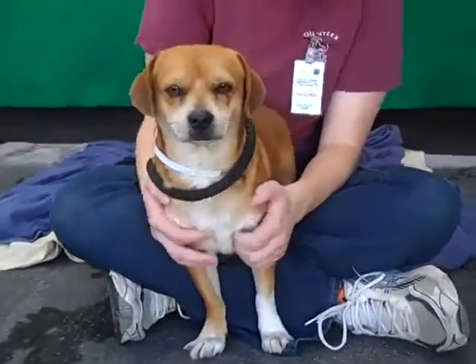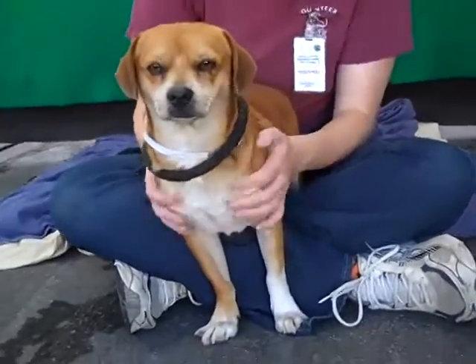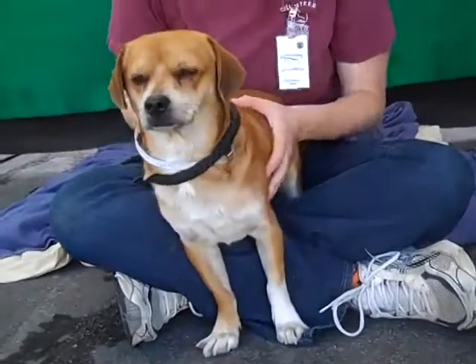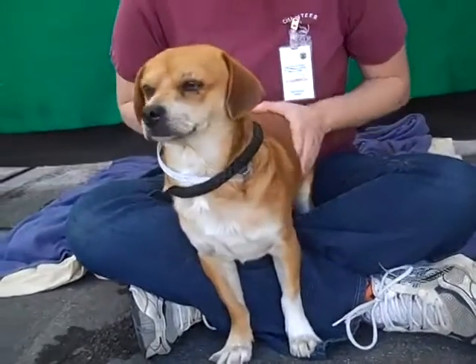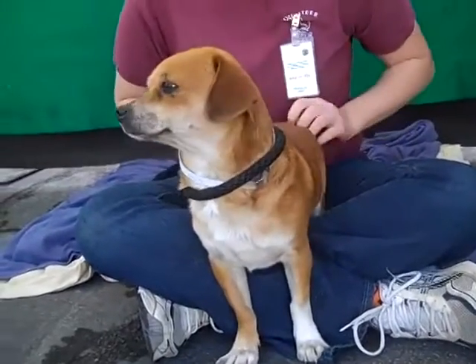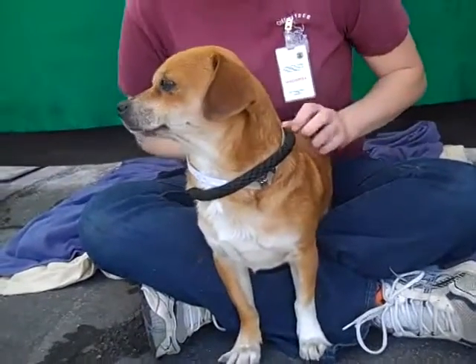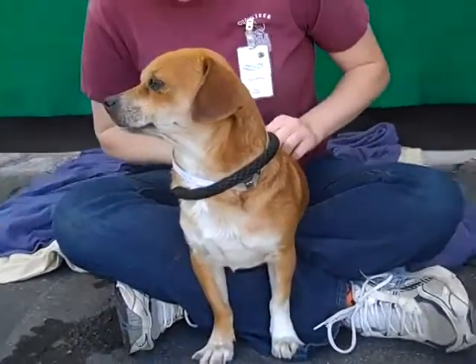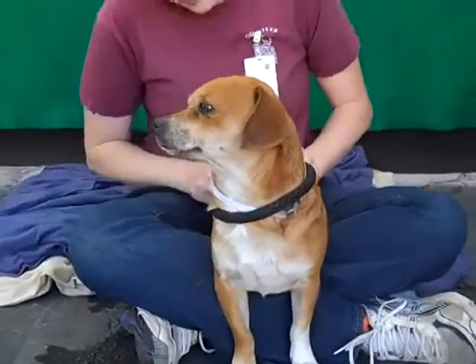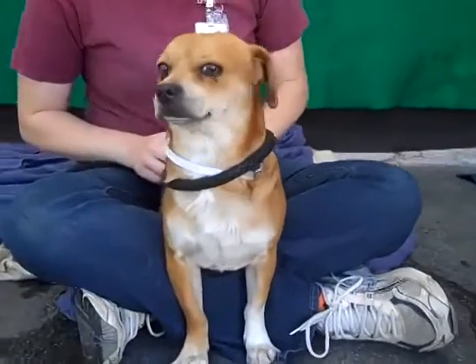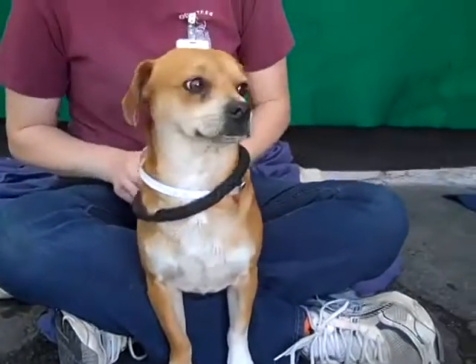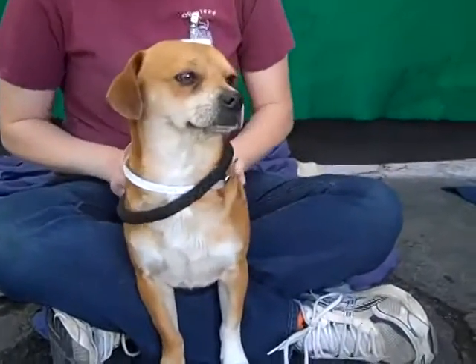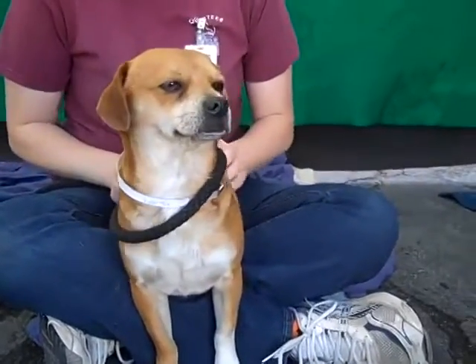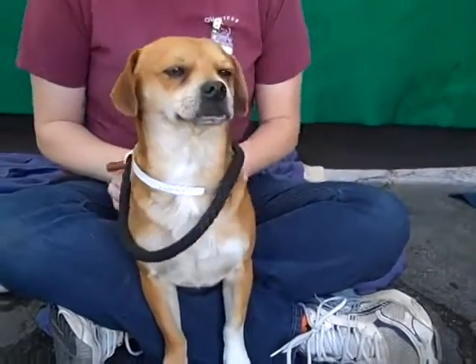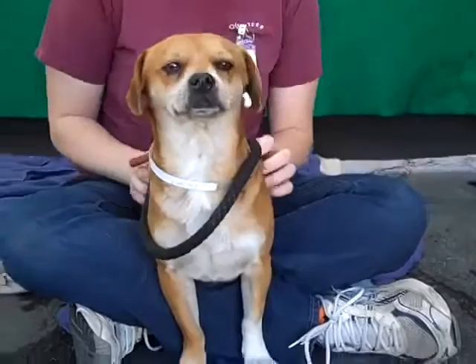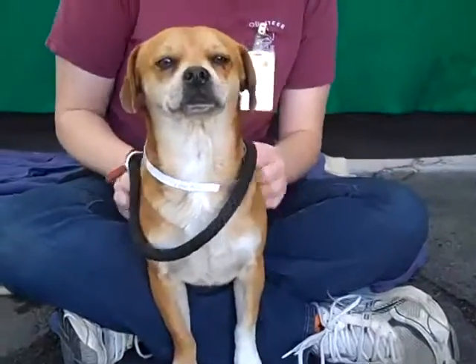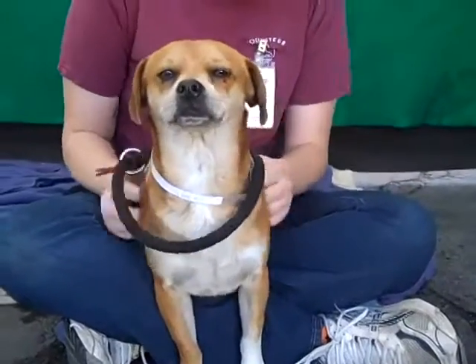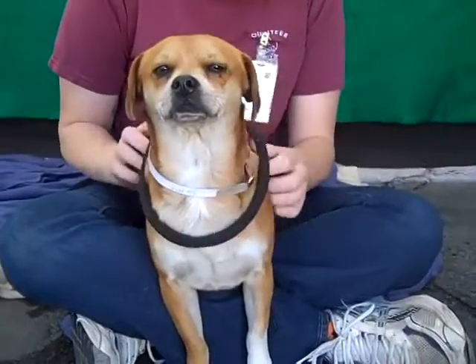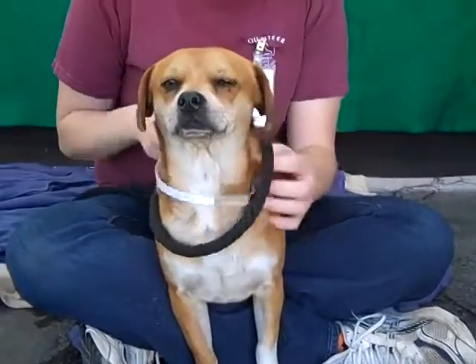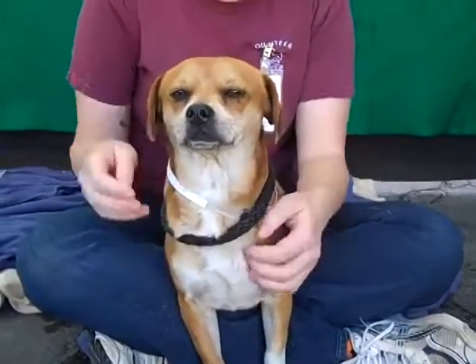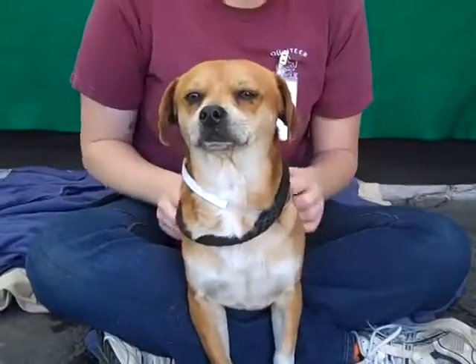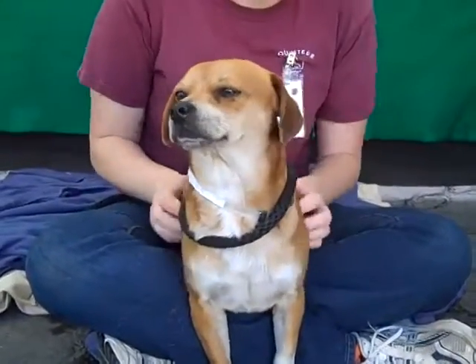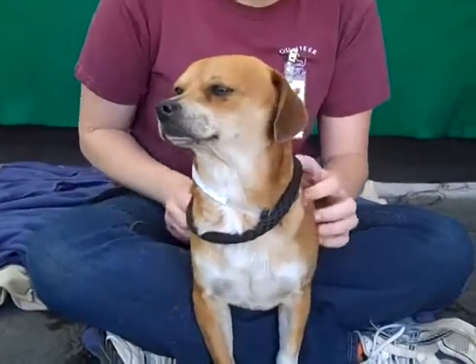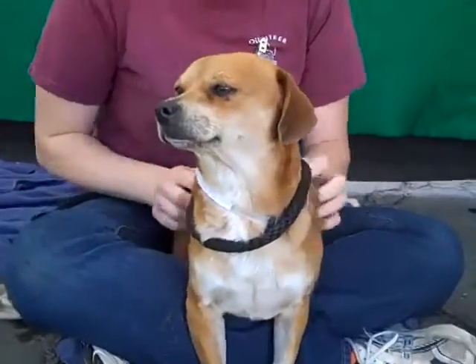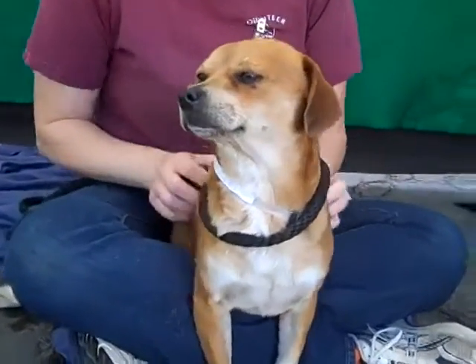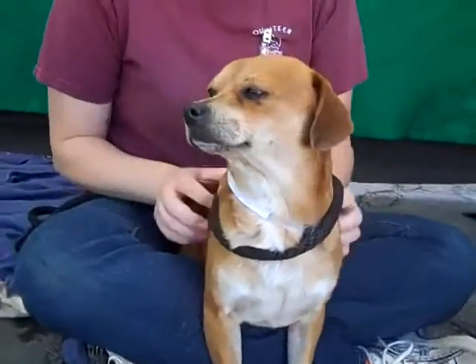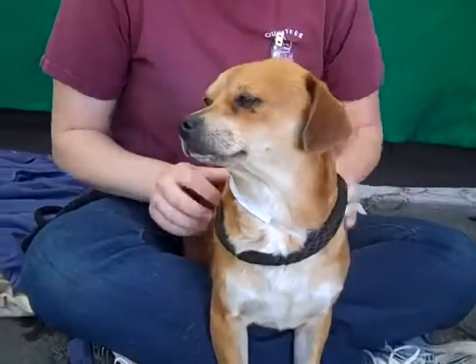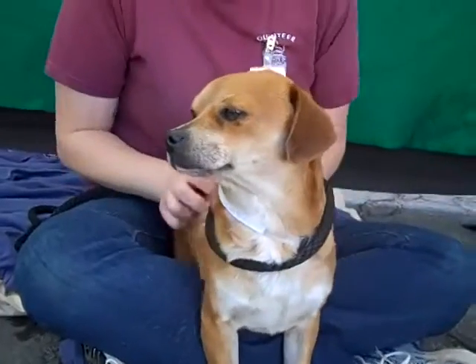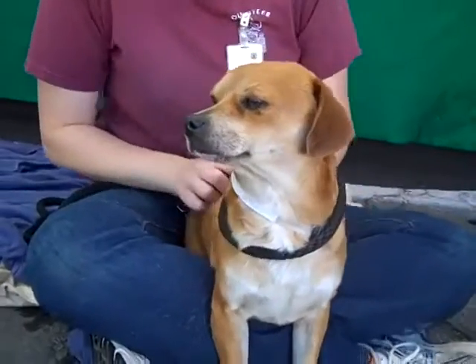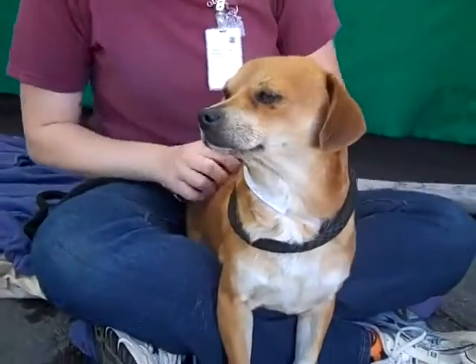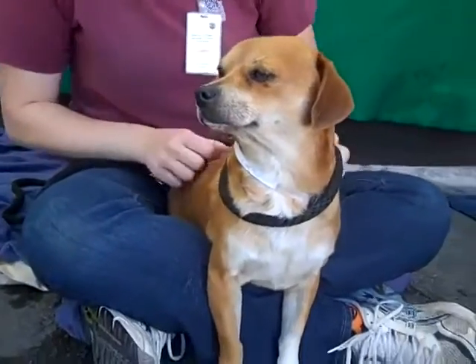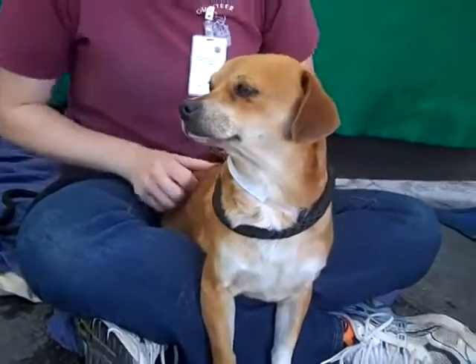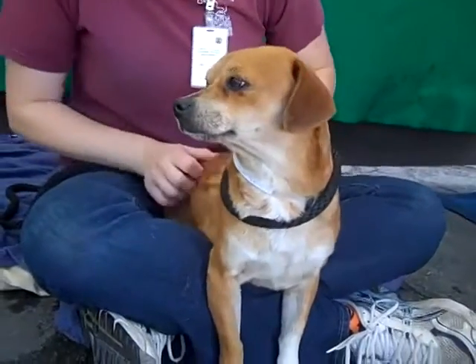If you are looking for a handsome little guy to add to your family and give some love for the holidays and forever after that, come on down to the Balboa Park shelter and take this handsome guy home with you. I love the face he's making right now — he's really enjoying the scratchy scratchy.